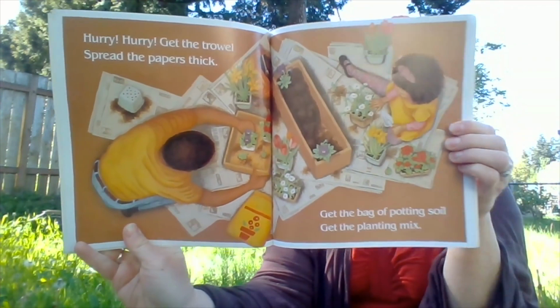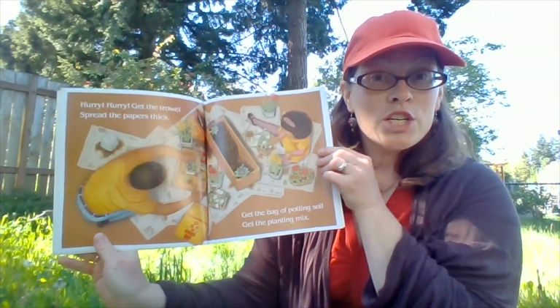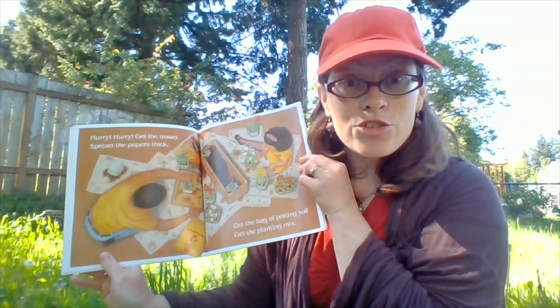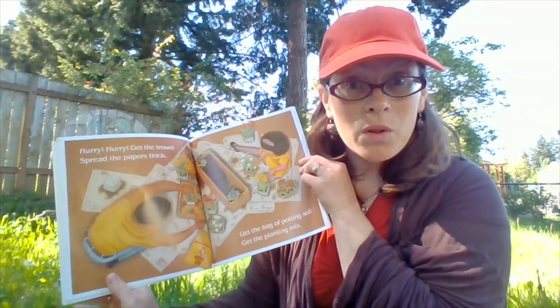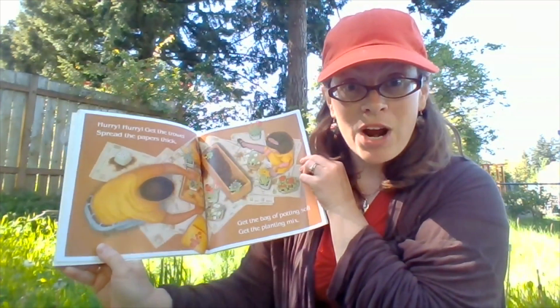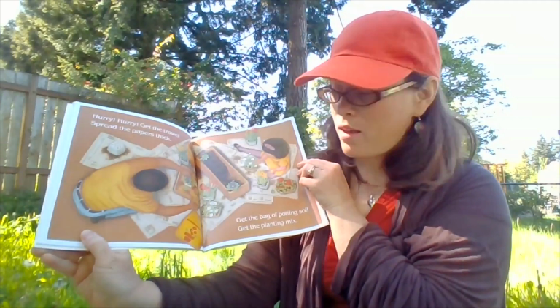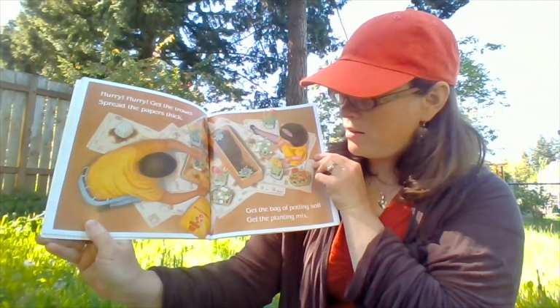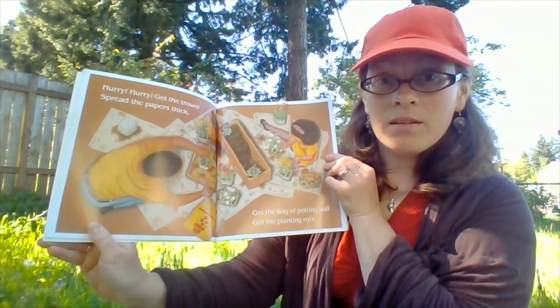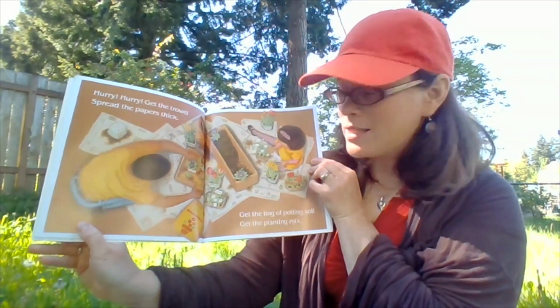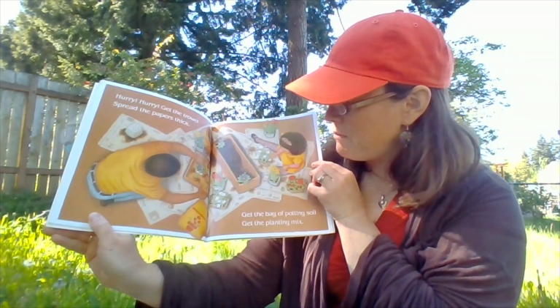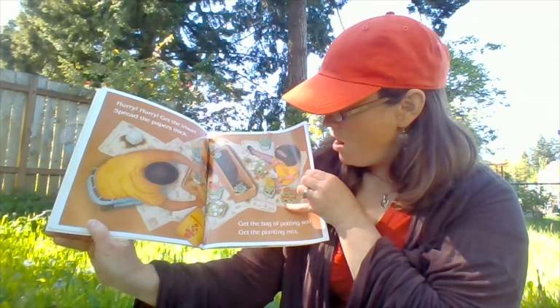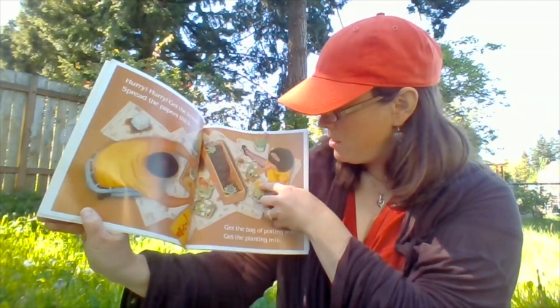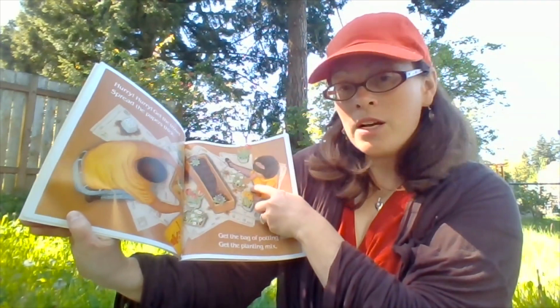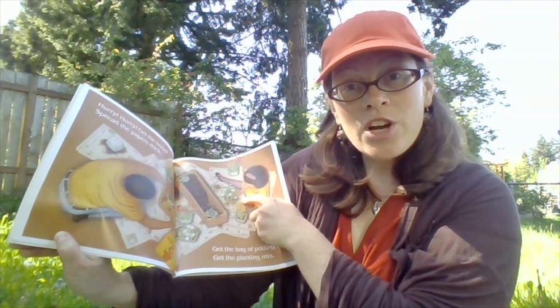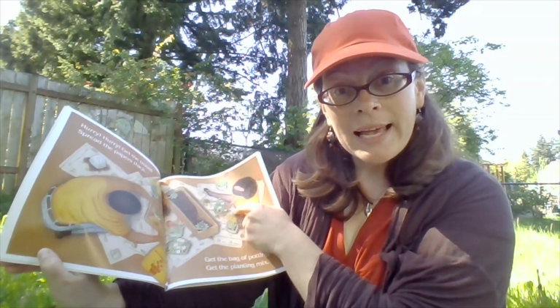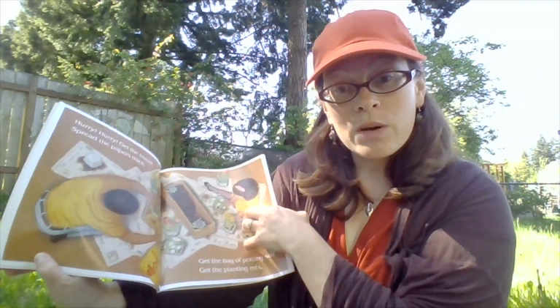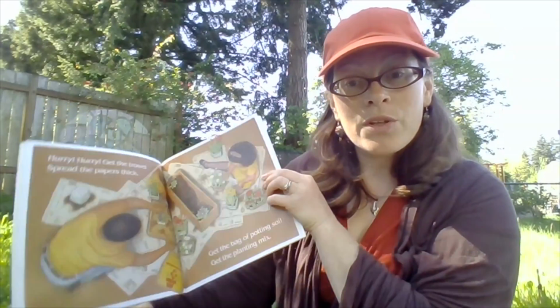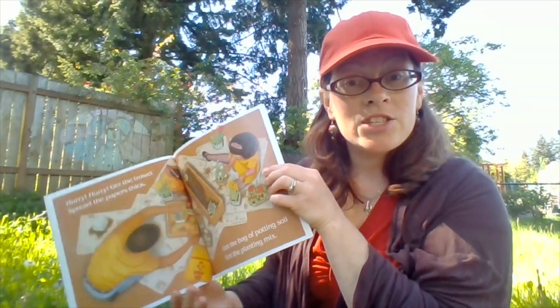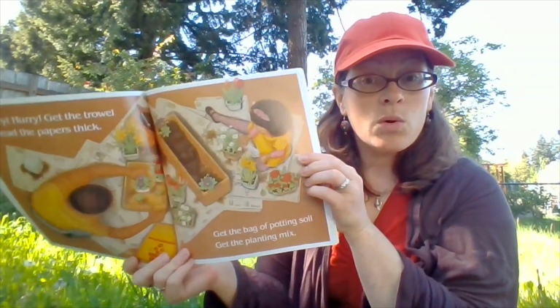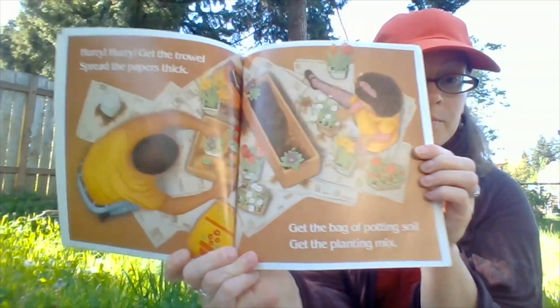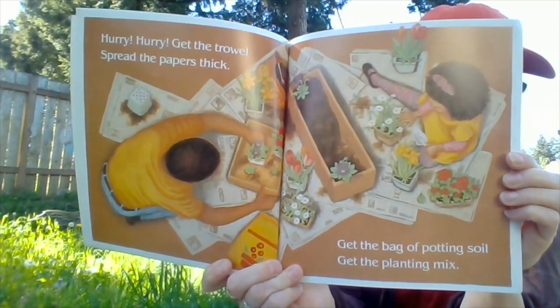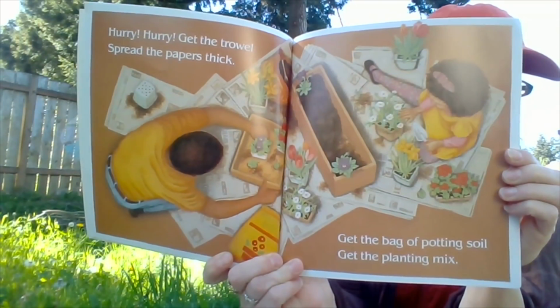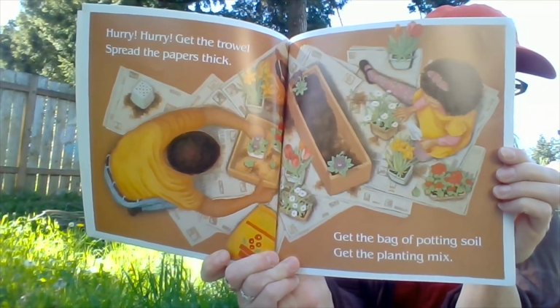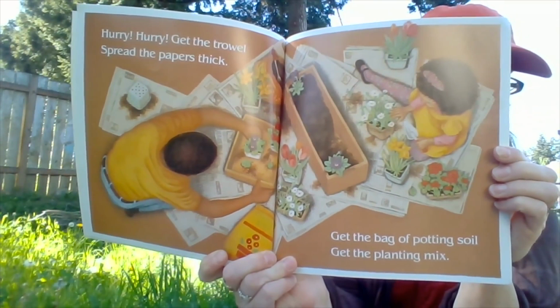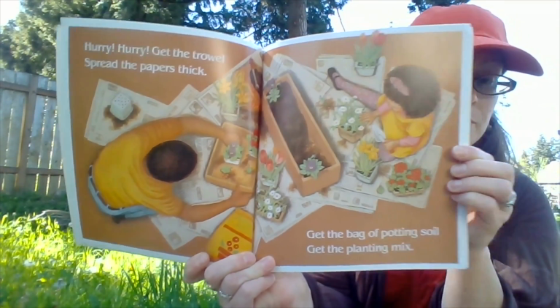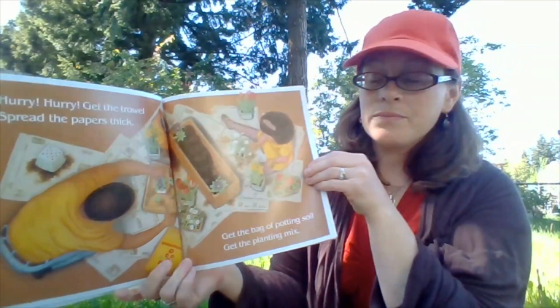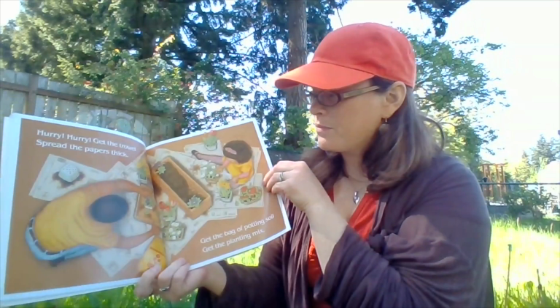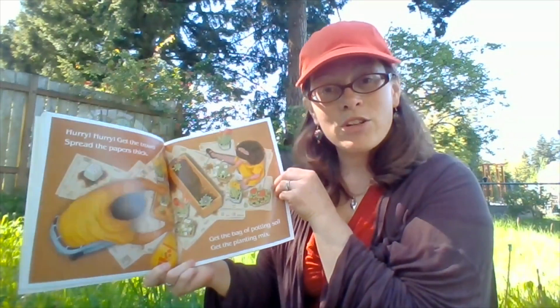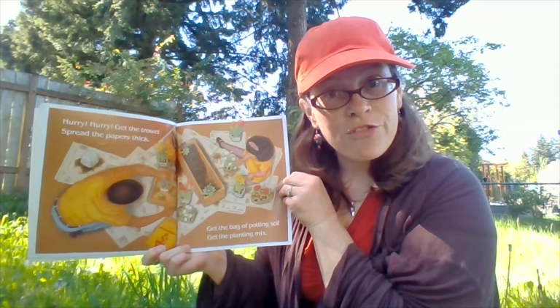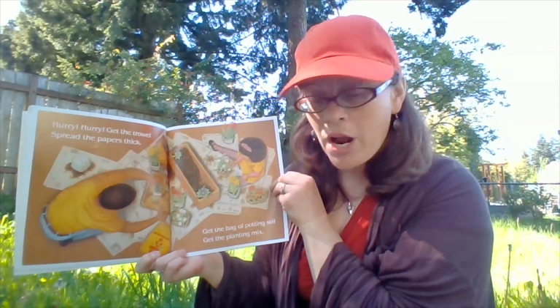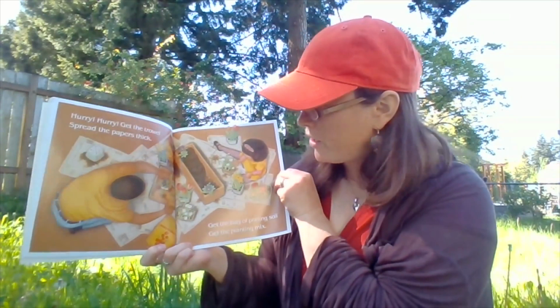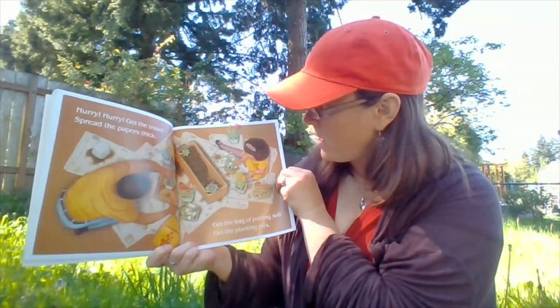You see the trowel? What's a trowel? It's a small shovel-like tool that we use with our hands. She's holding it. It looks like such a fun project they're working on.